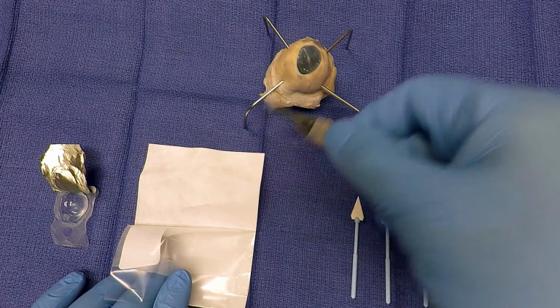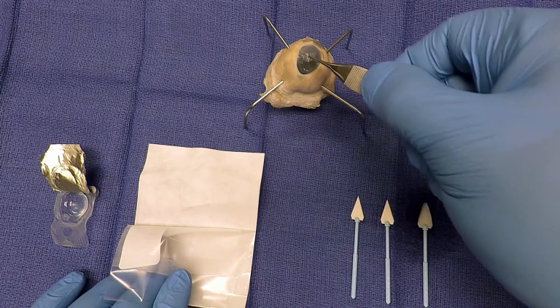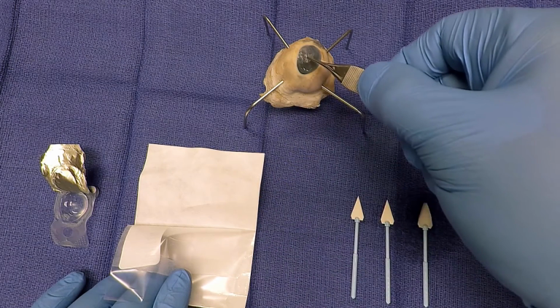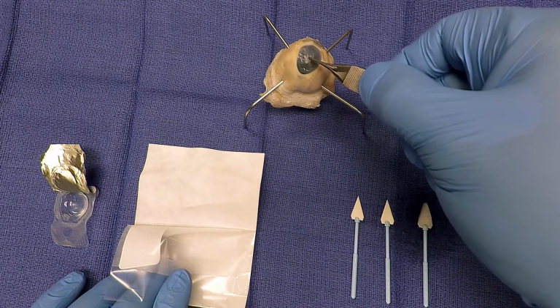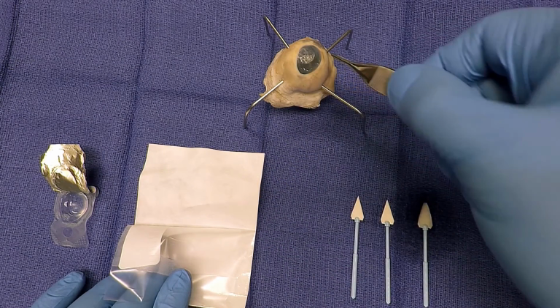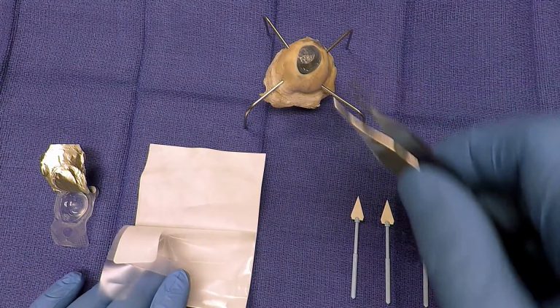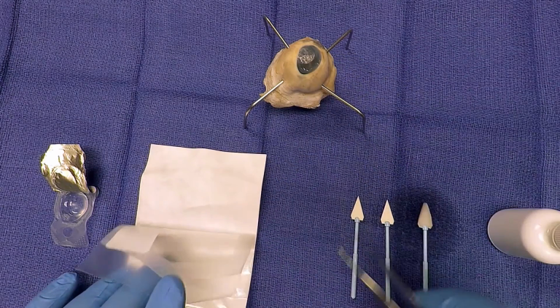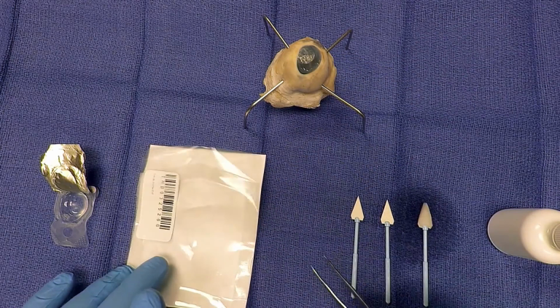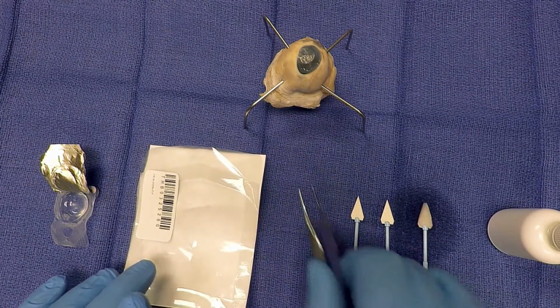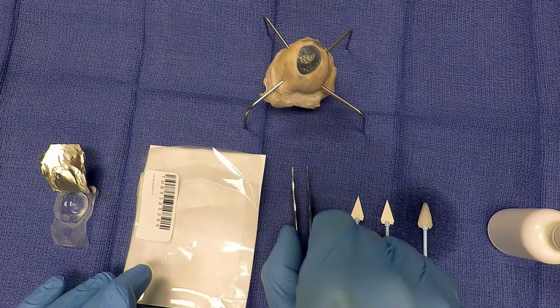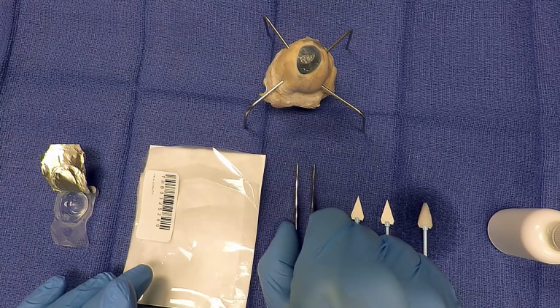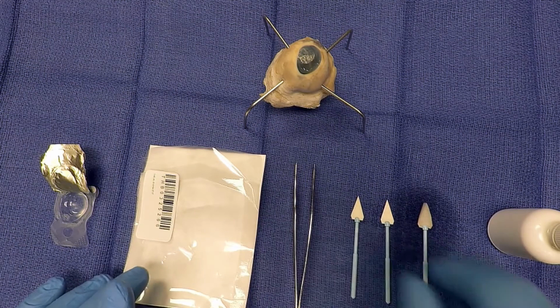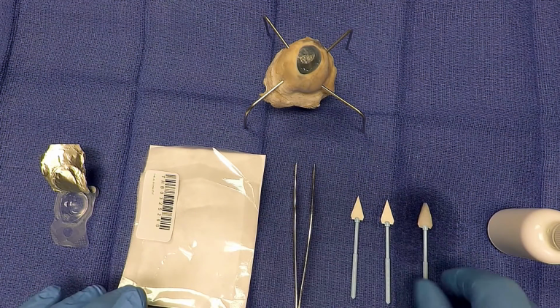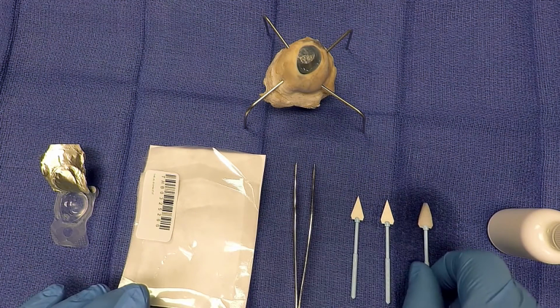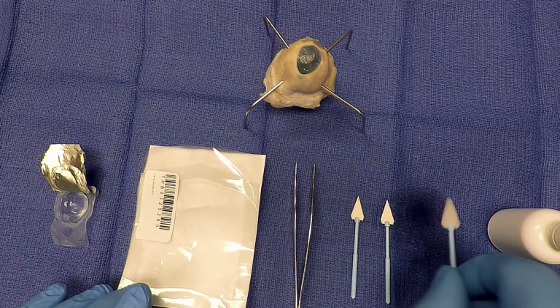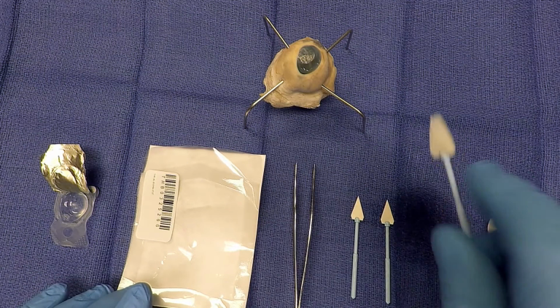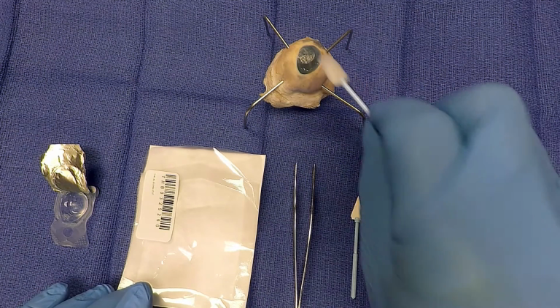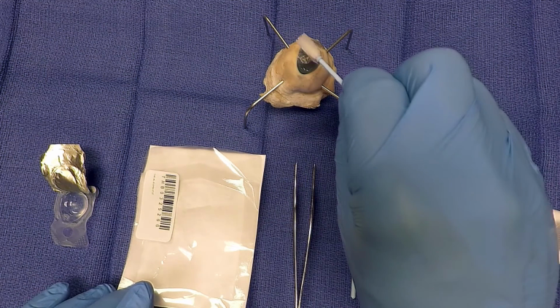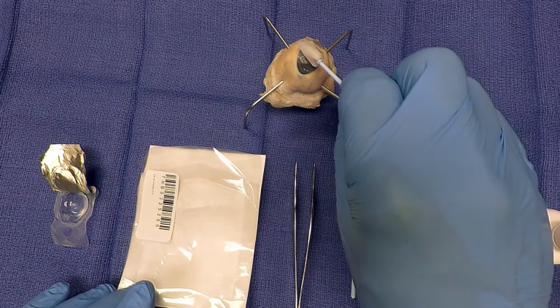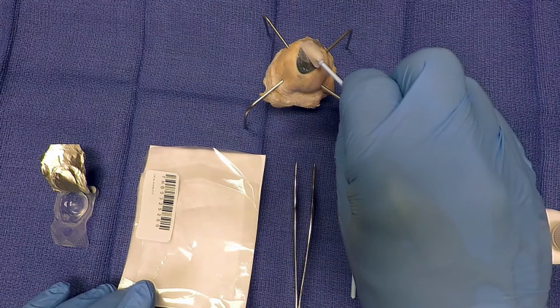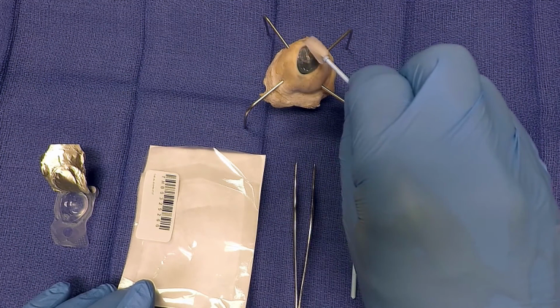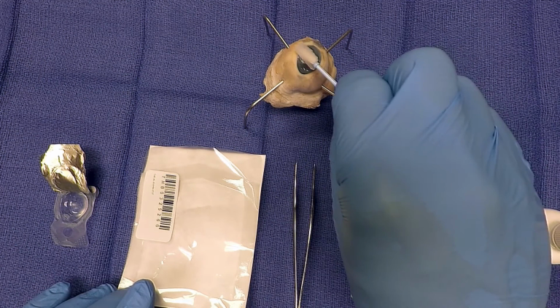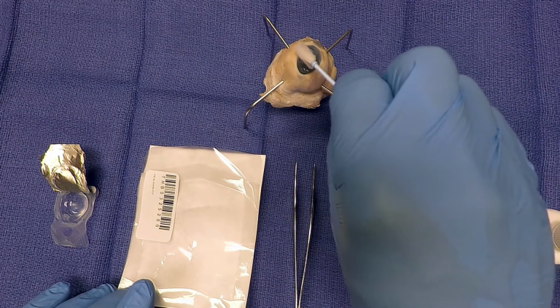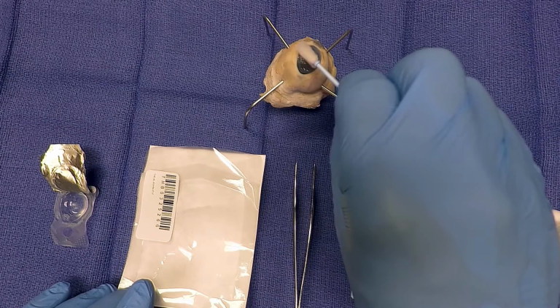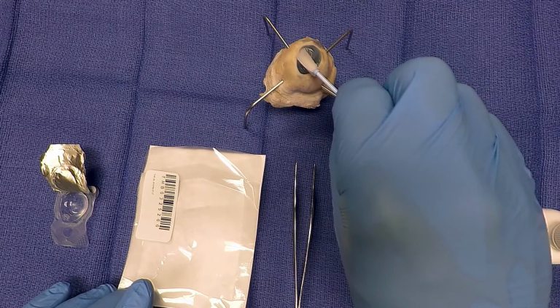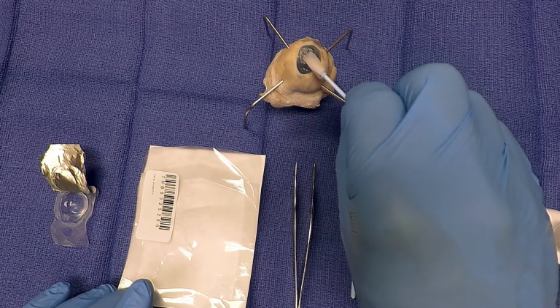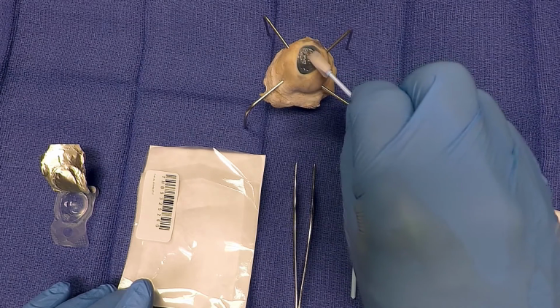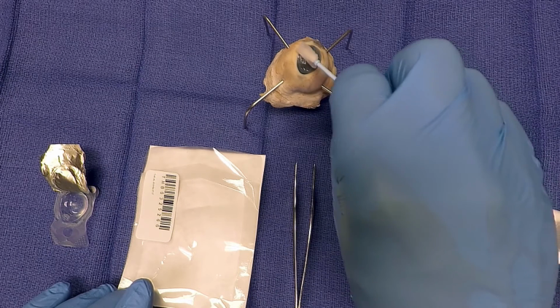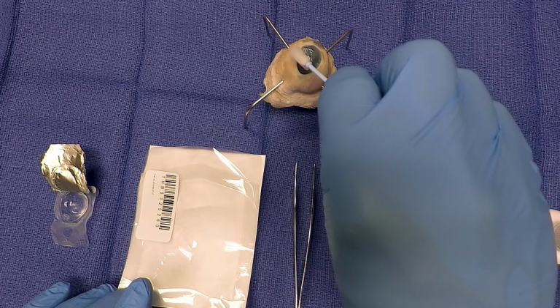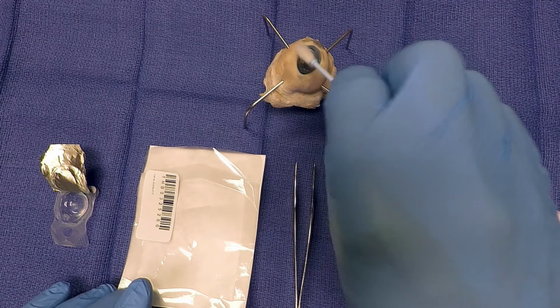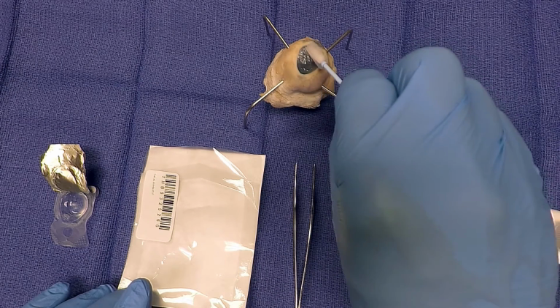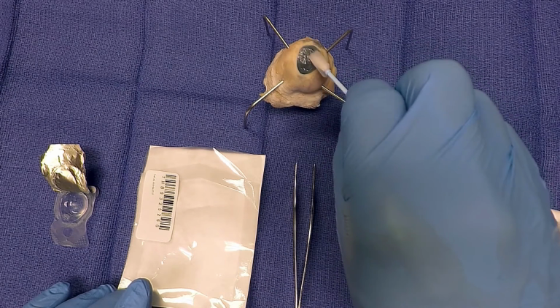The Eclipse can be applied in either direction with no orientation issues. After it is in place, take your soft cell sponge and smooth out any raised edges of the graft. Make sure all edges of the disc are smooth and in place on the ocular surface.